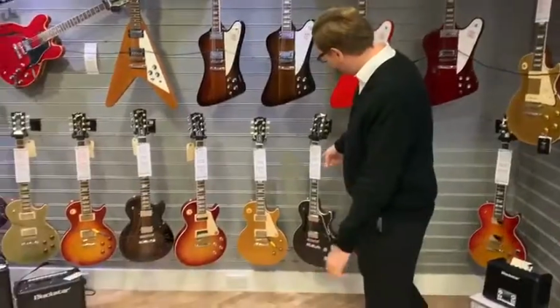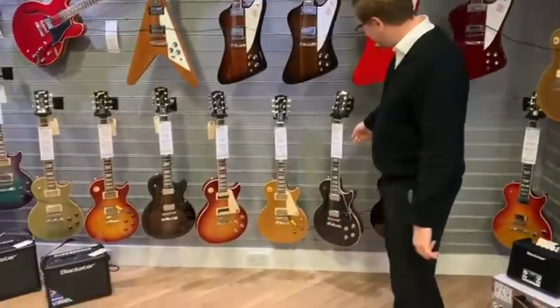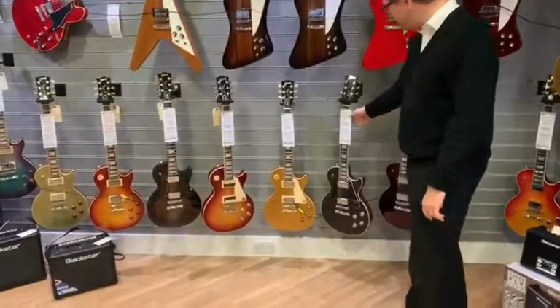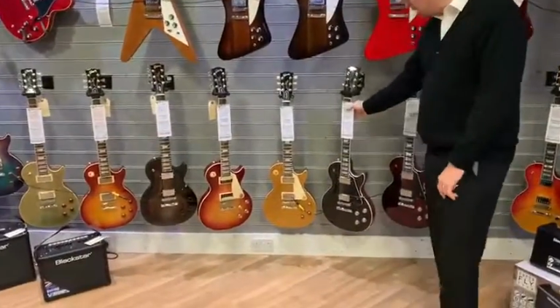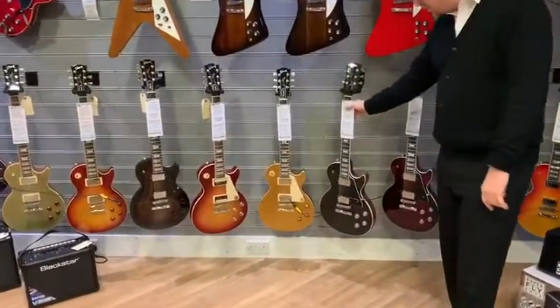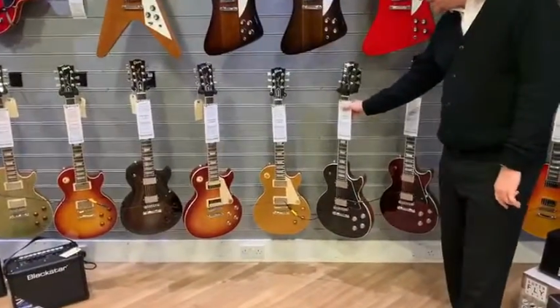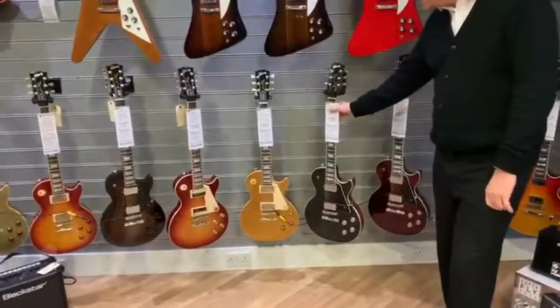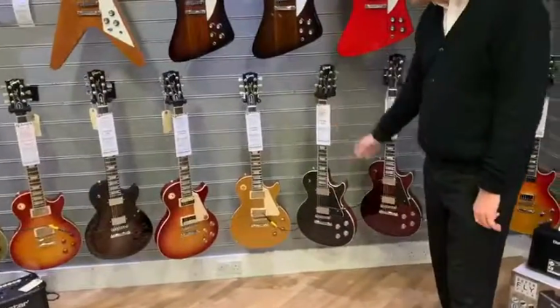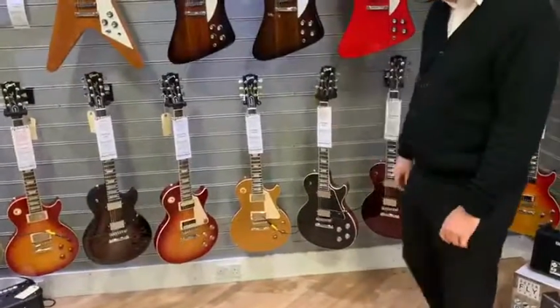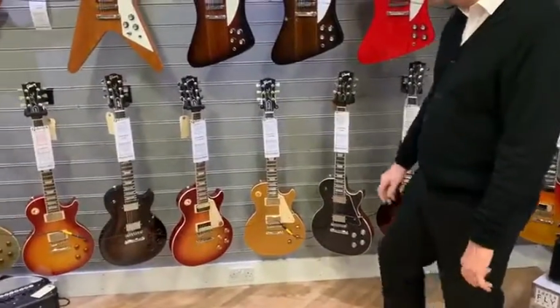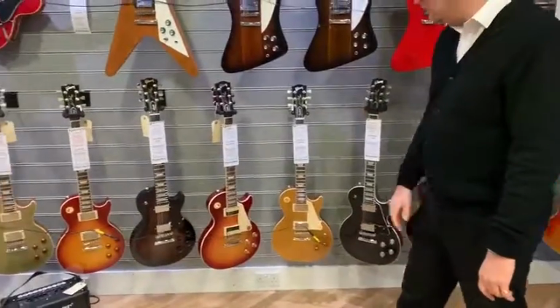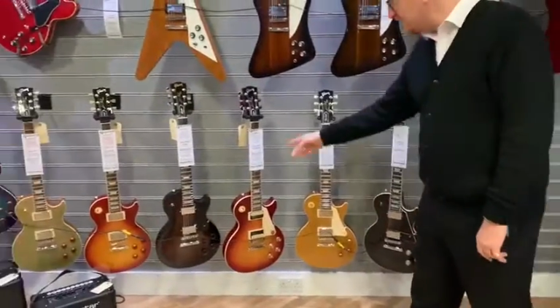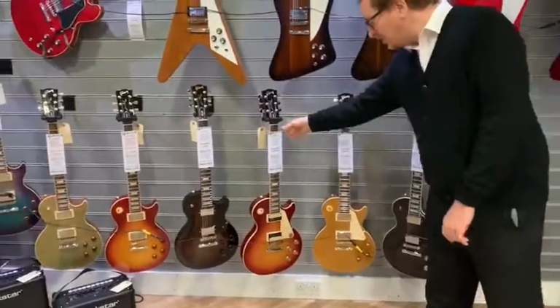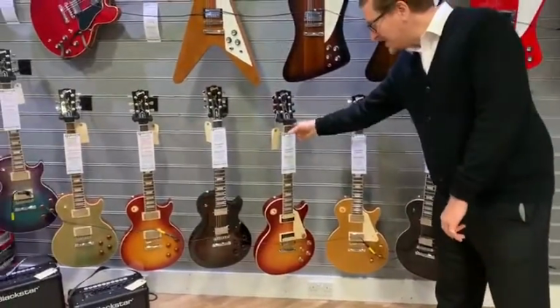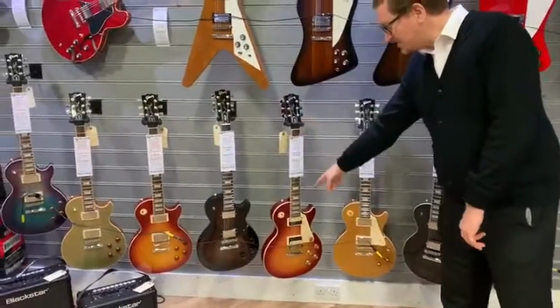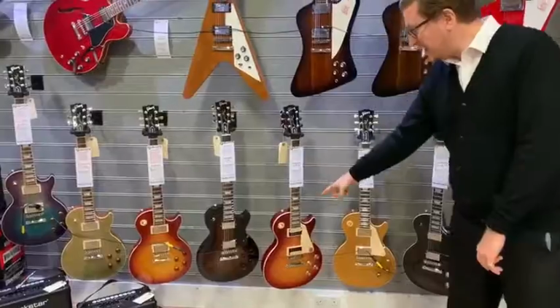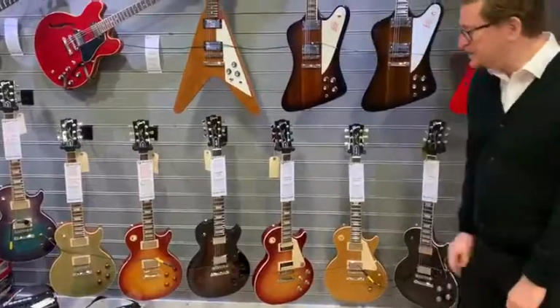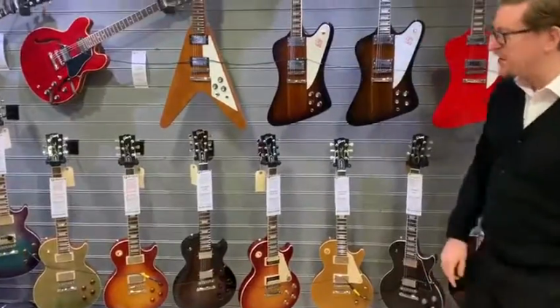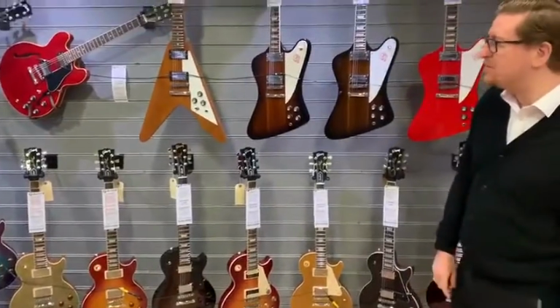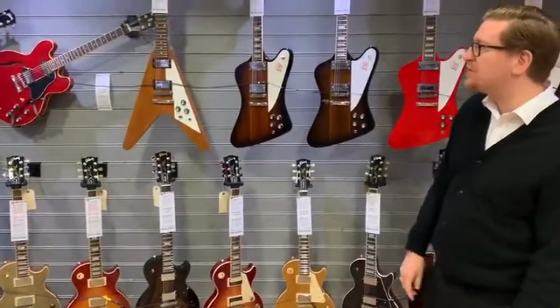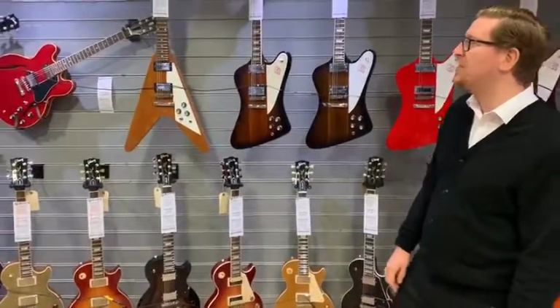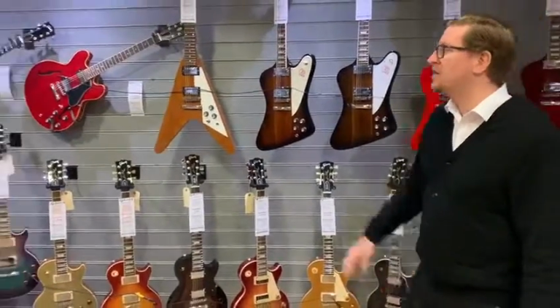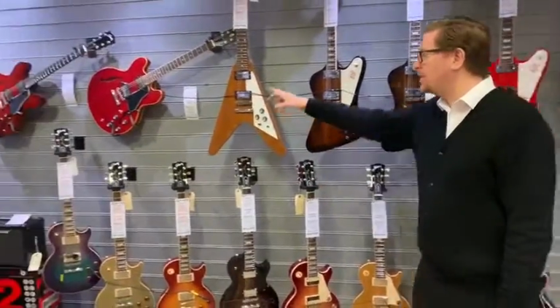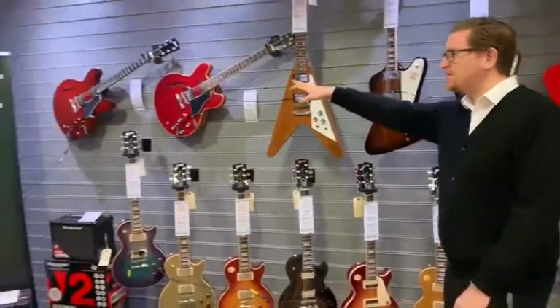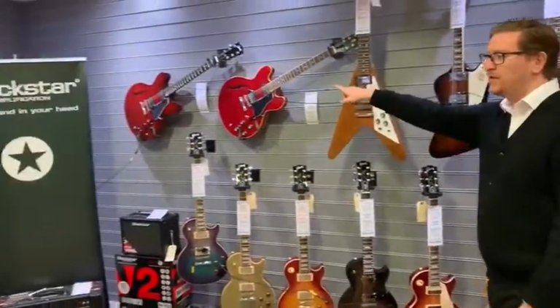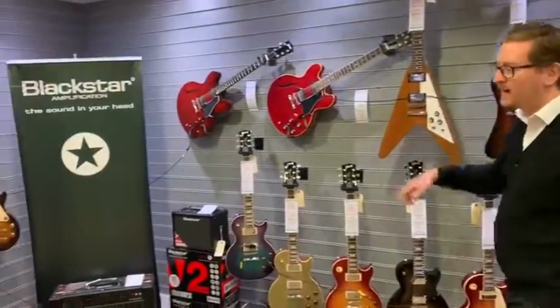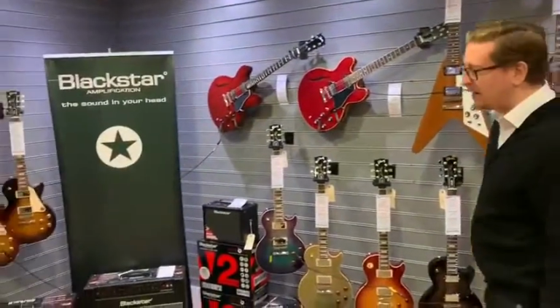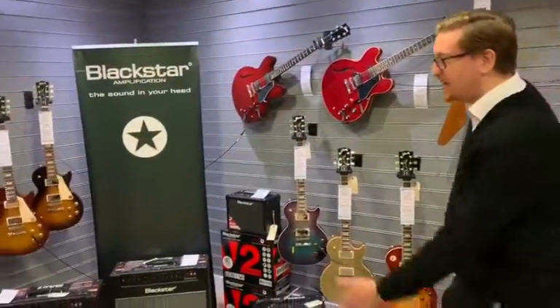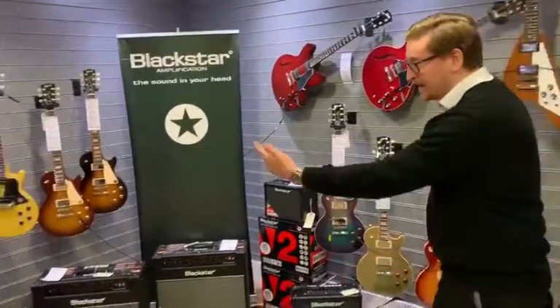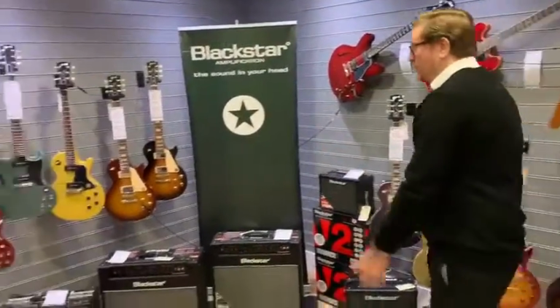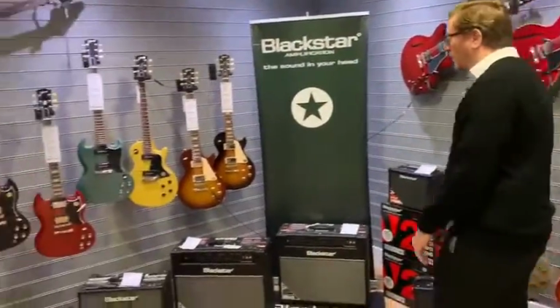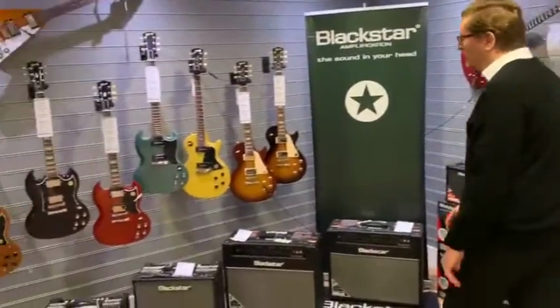We've got the new Les Paul Moderns in stock, new Les Paul Classics, this one in Heritage Cherry Sunburst, a couple of nice 335s up here — there you can walk around.